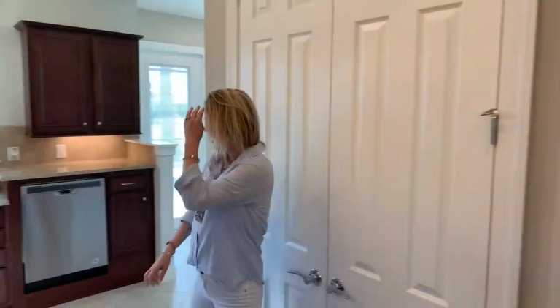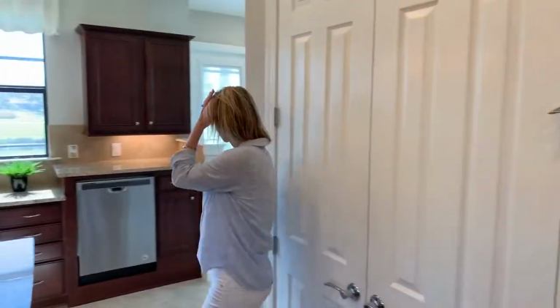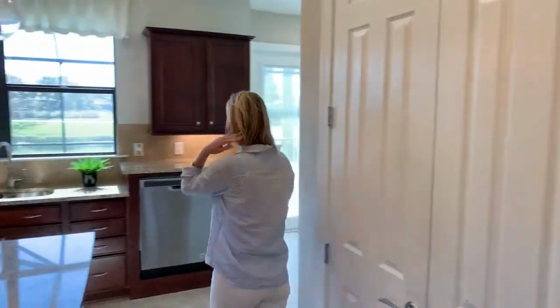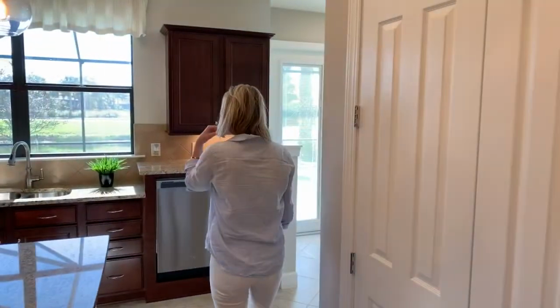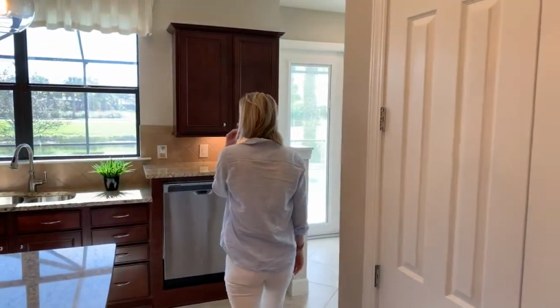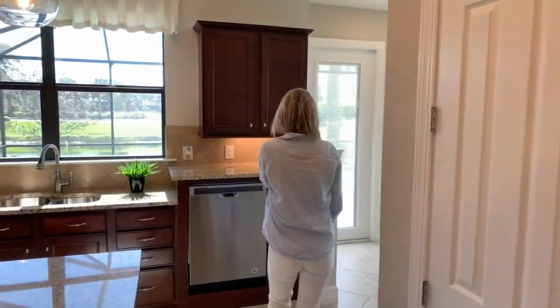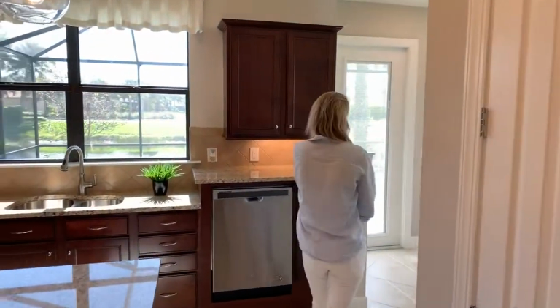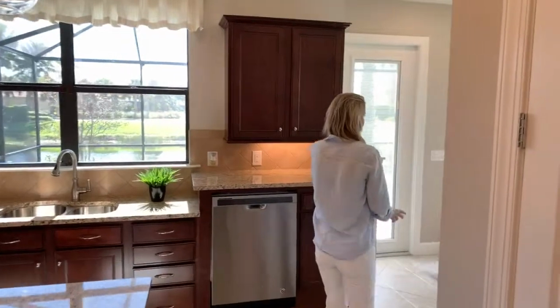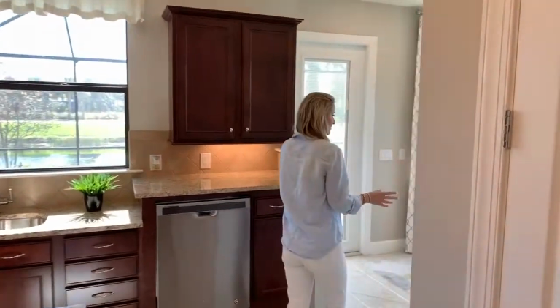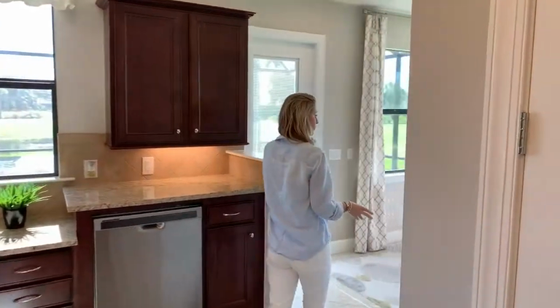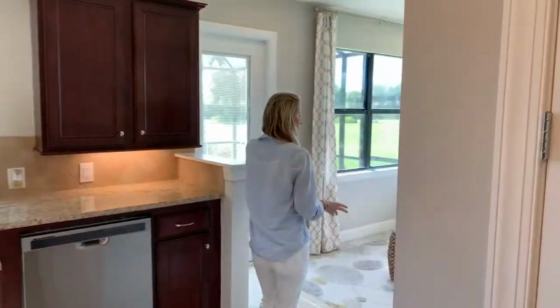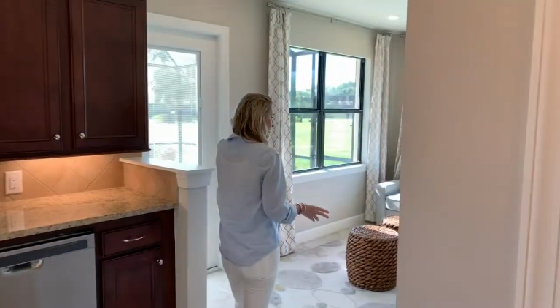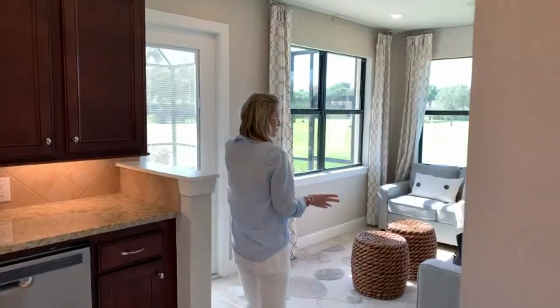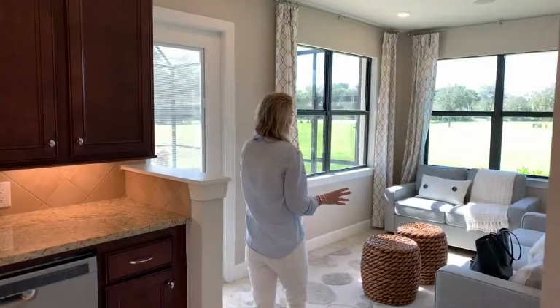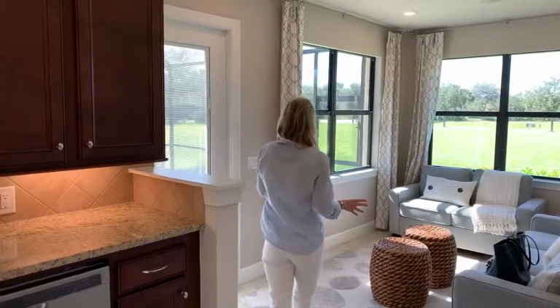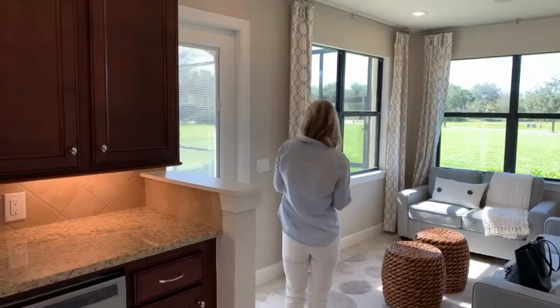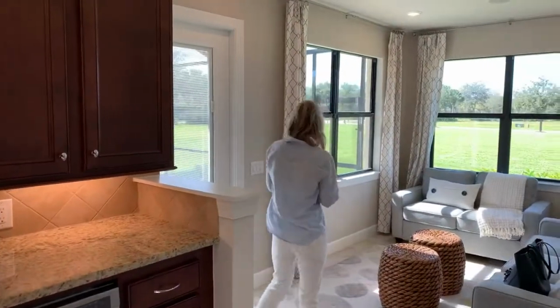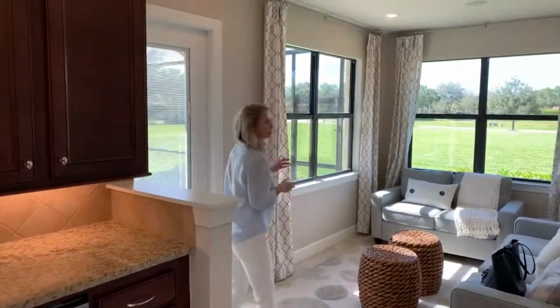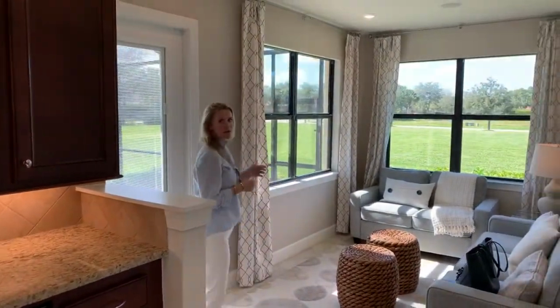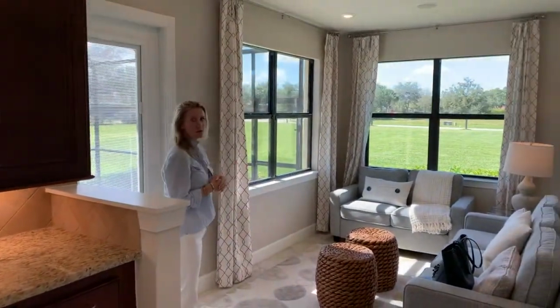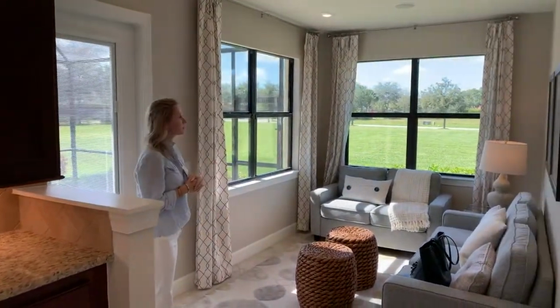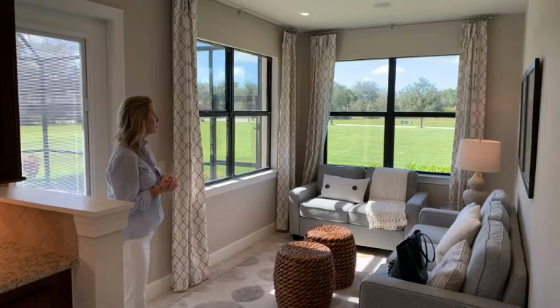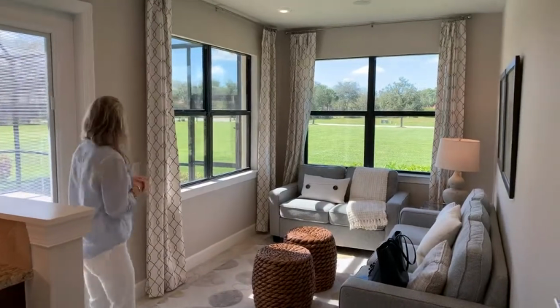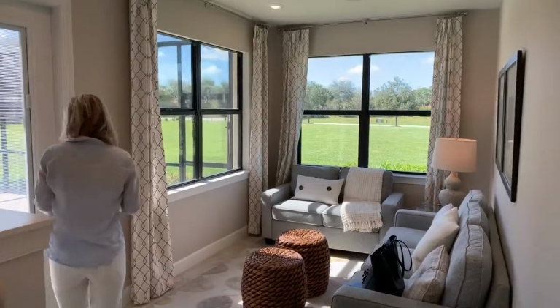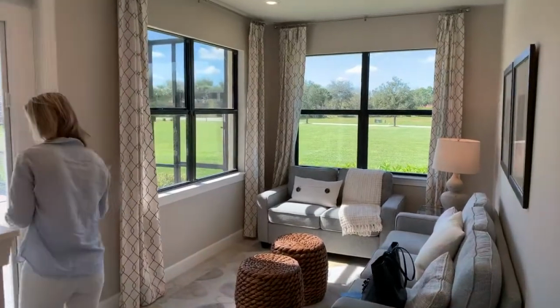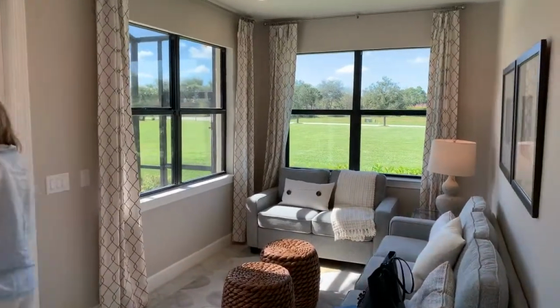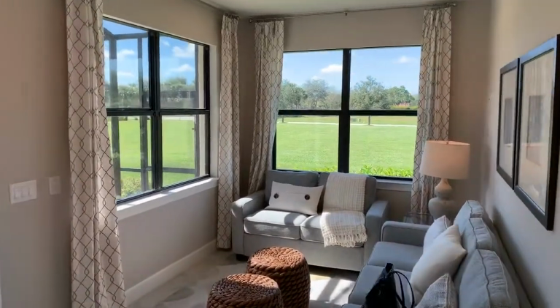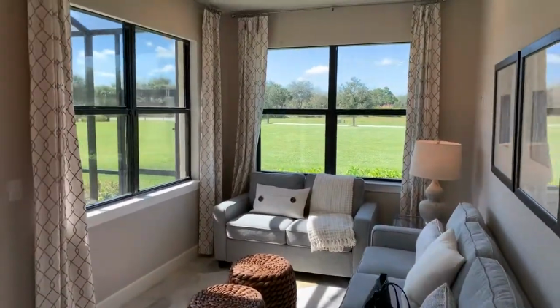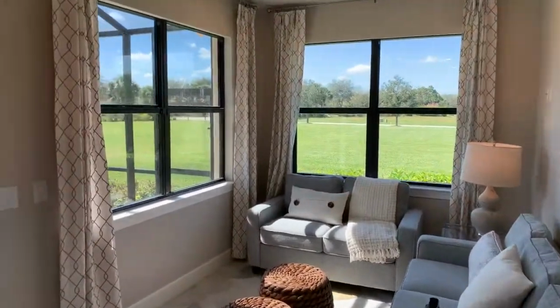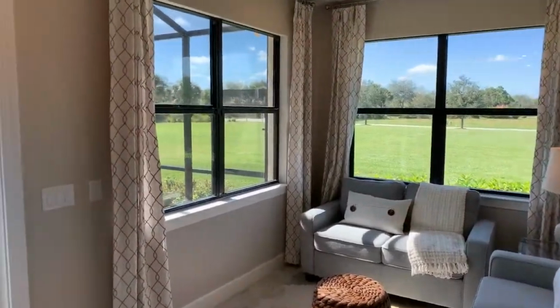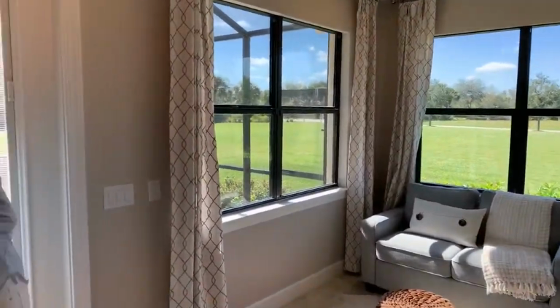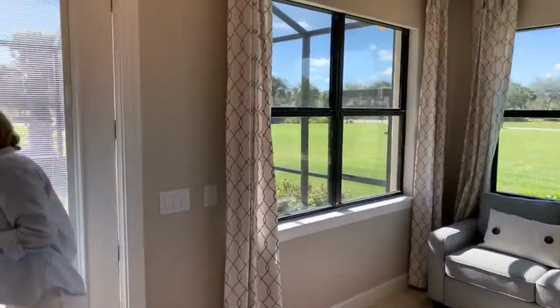This leads us into the sunroom, which is an extra kind of living area that looks over the pool. Very light and bright. I'll take you to show you the pool area.